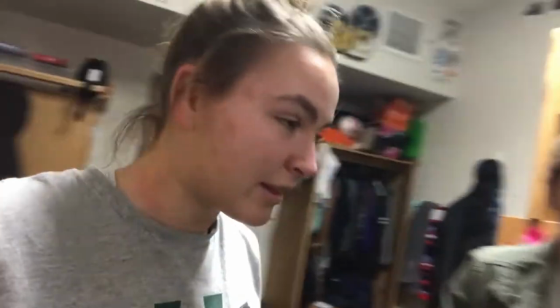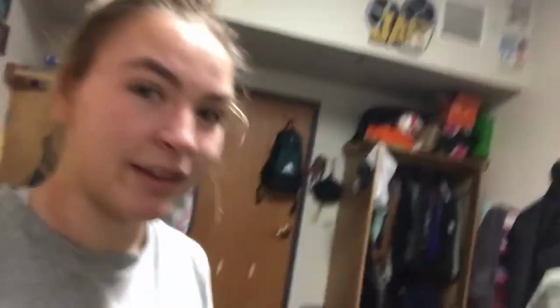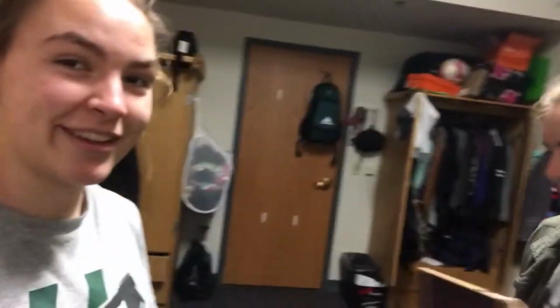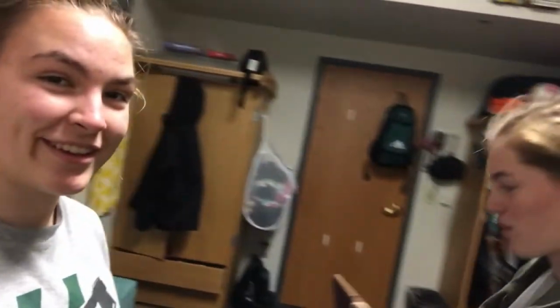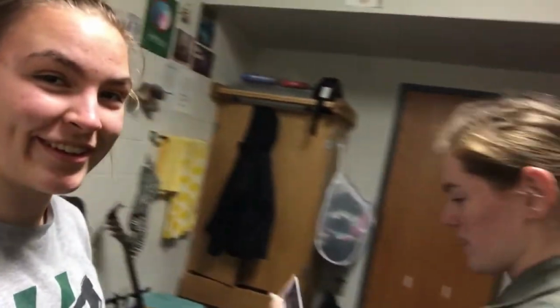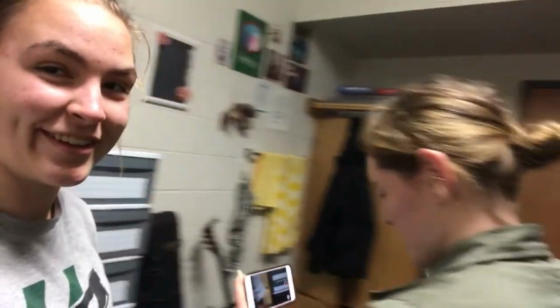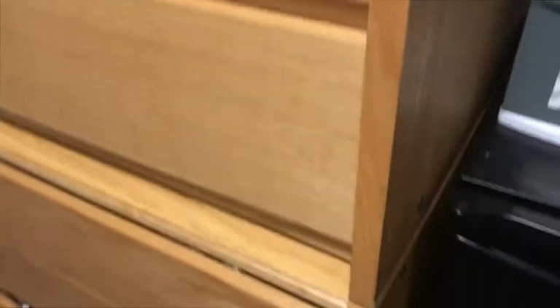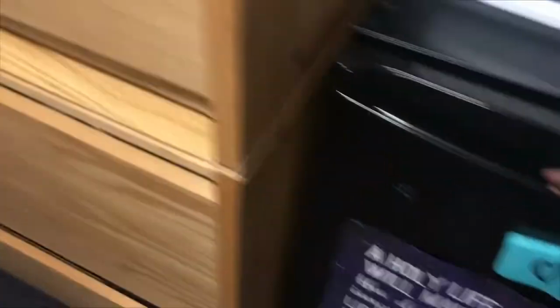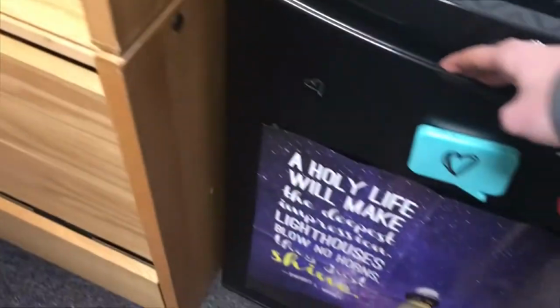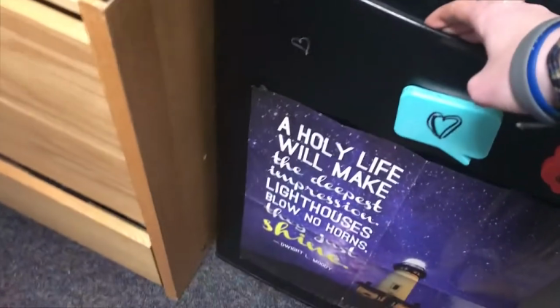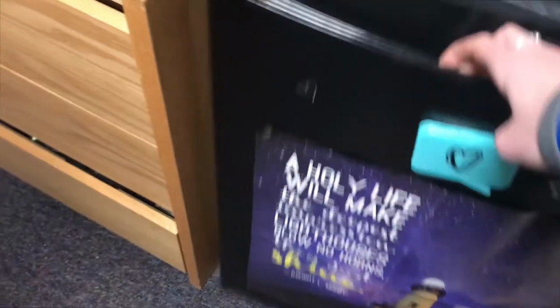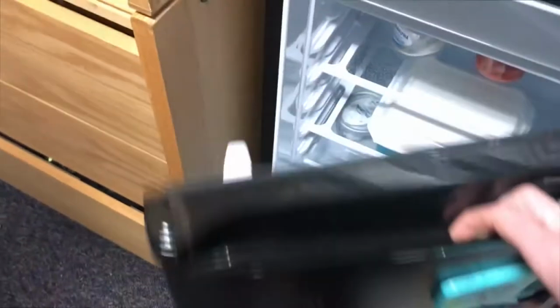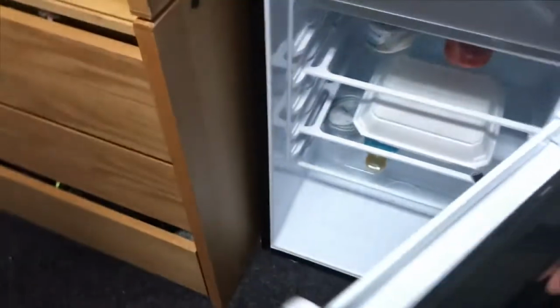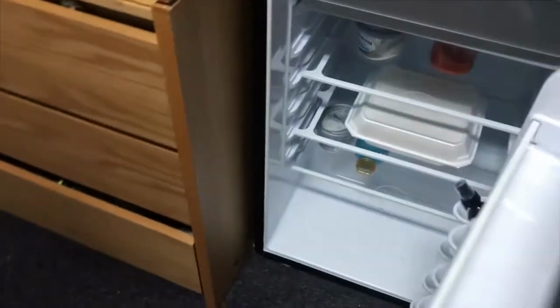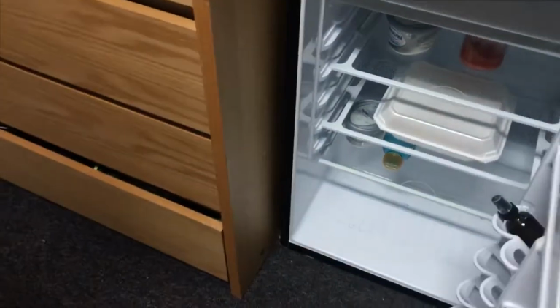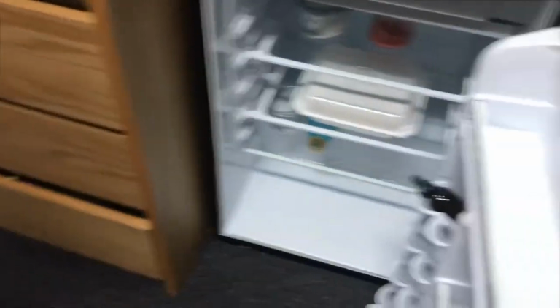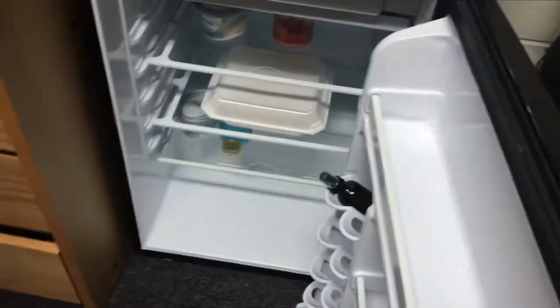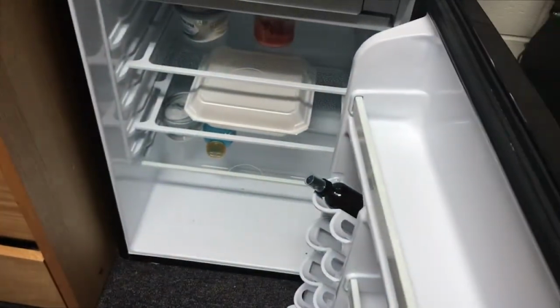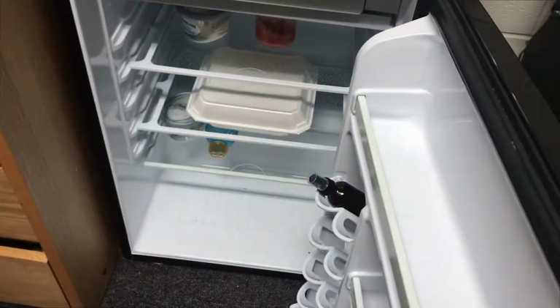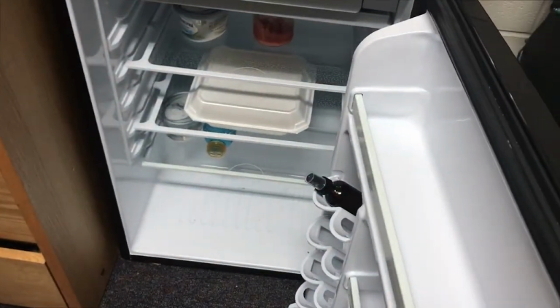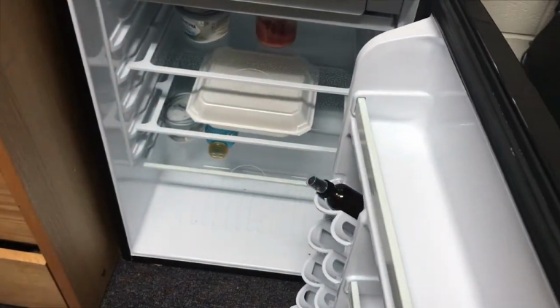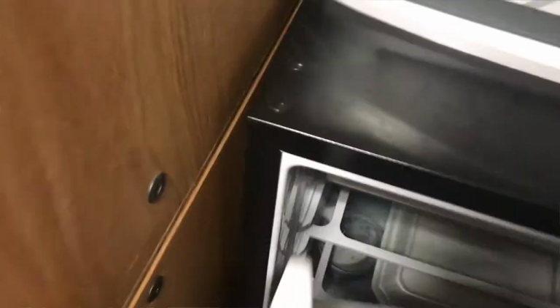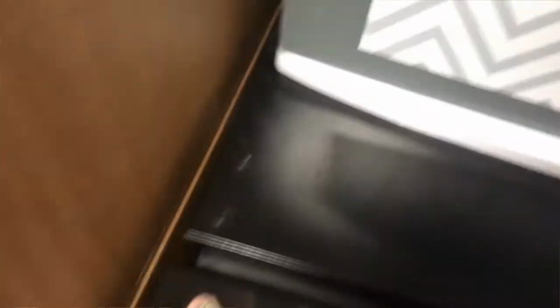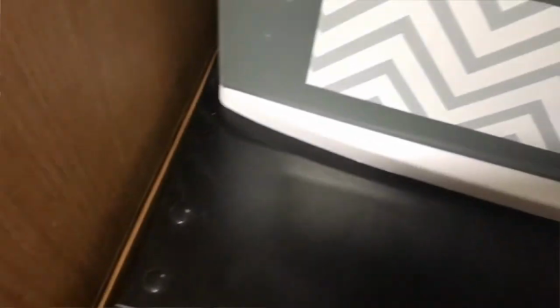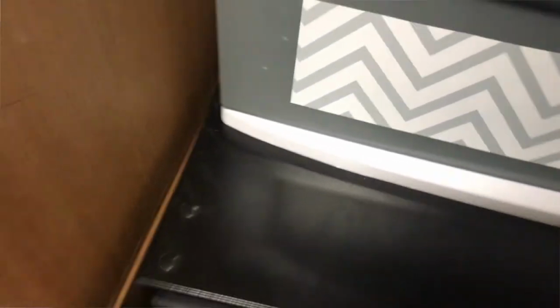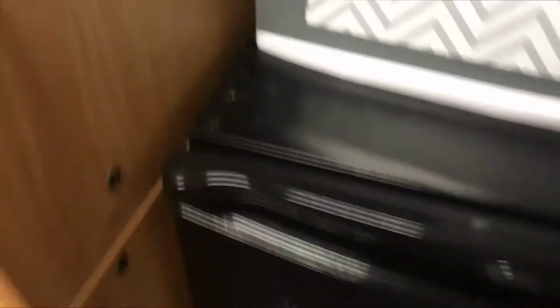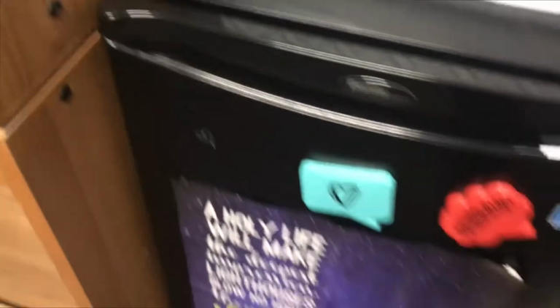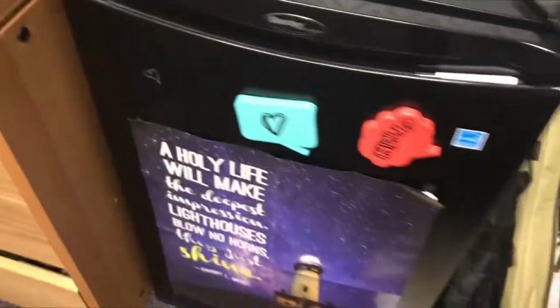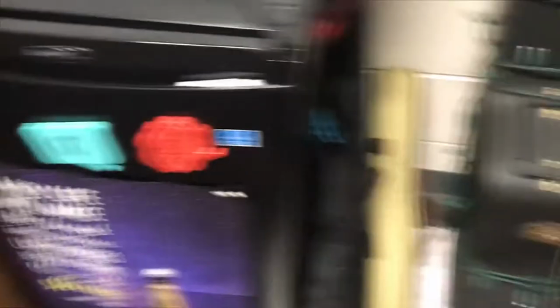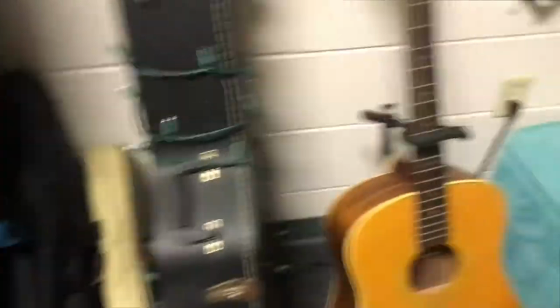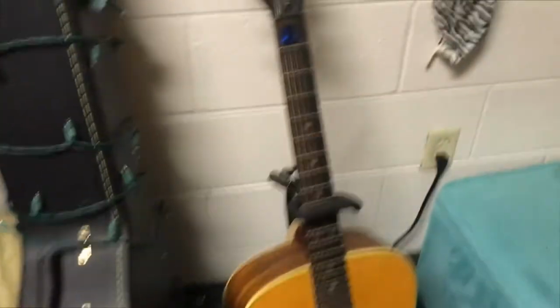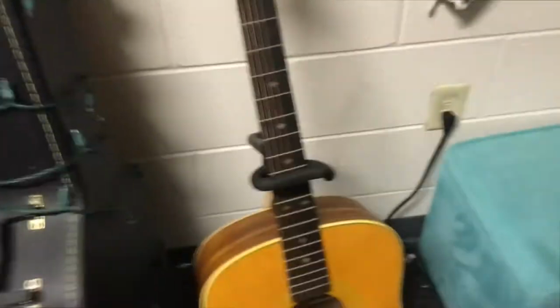And then we're over here and we need food. Yes, there's our Mexican food. It smells in there a little bit.